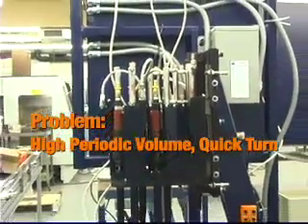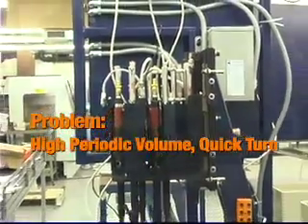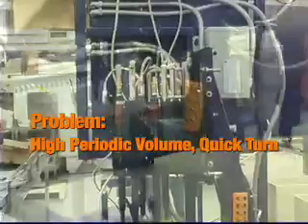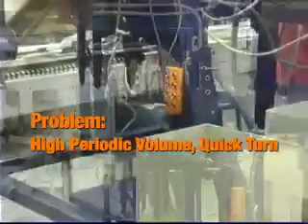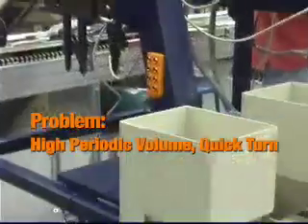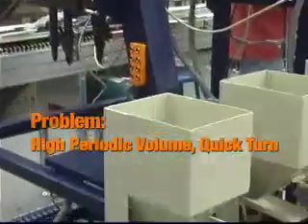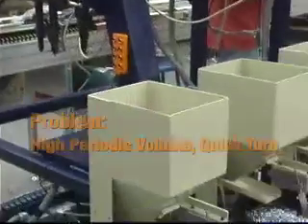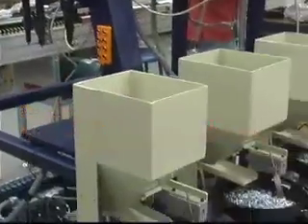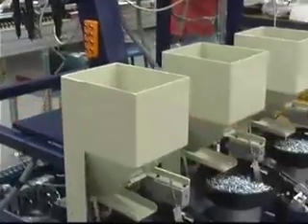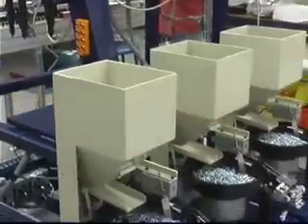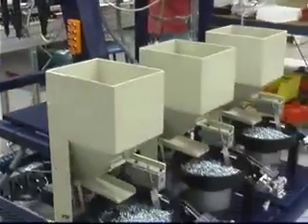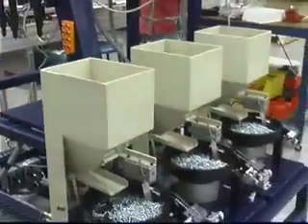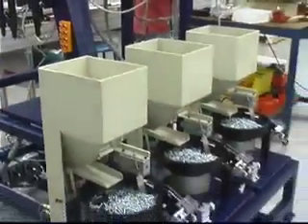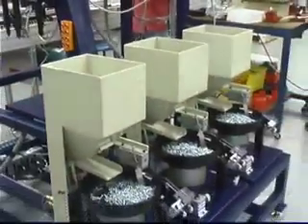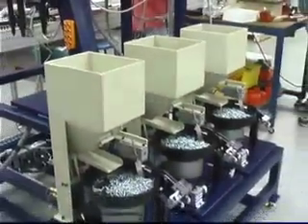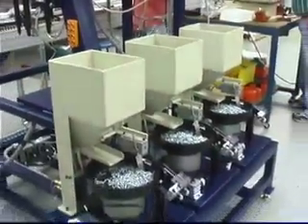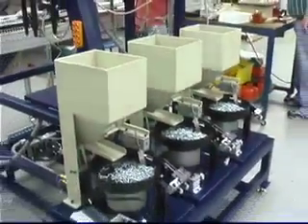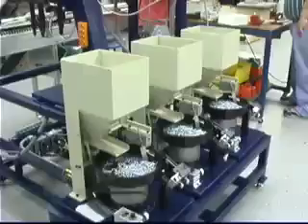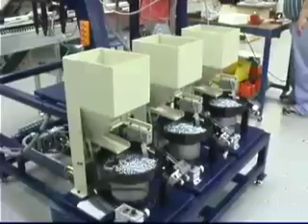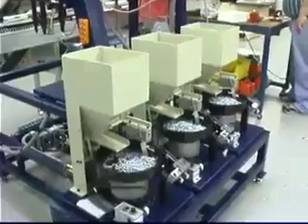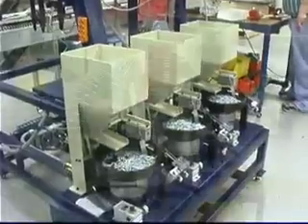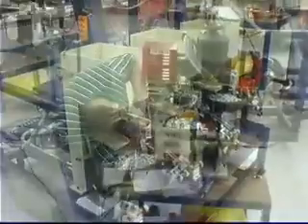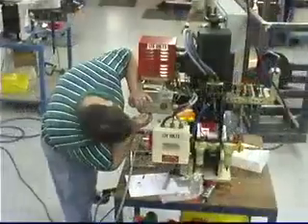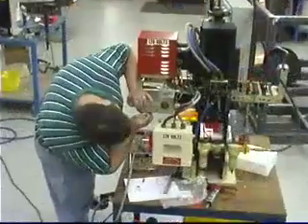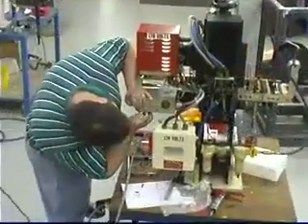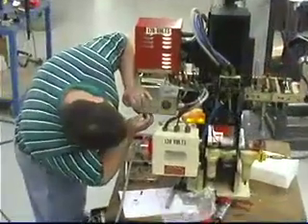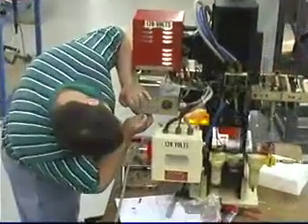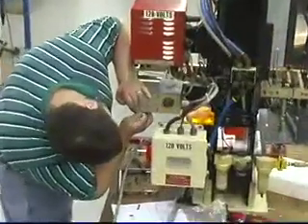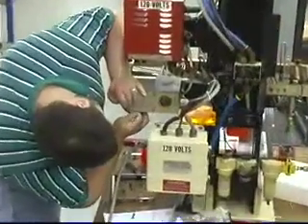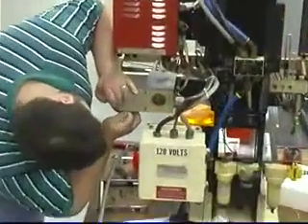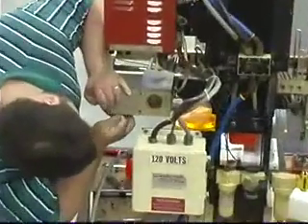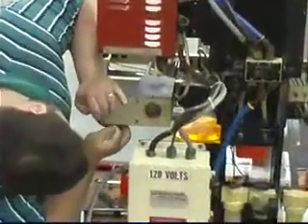This manufacturer receives large bulk batch orders for safety lights, requiring a quick turnaround. Hand assembly on periodic large orders requires repeated hiring and layoffs.